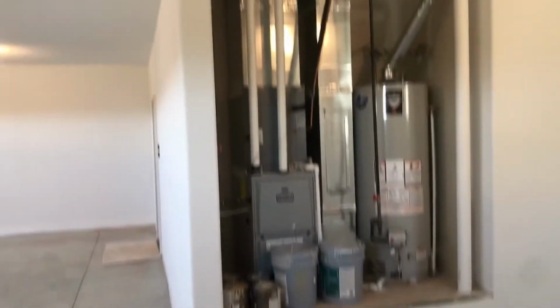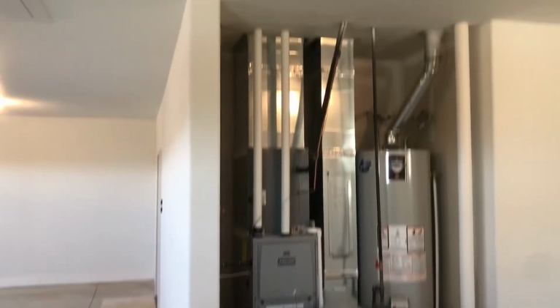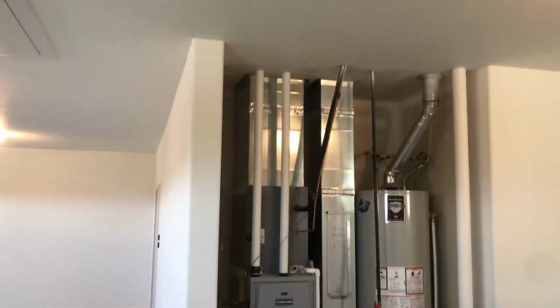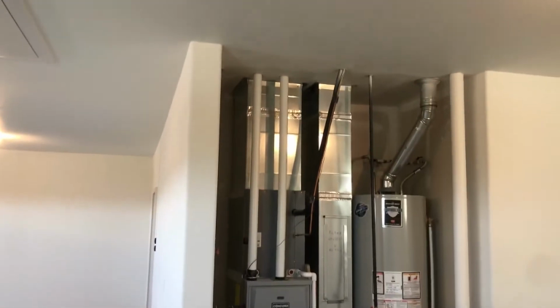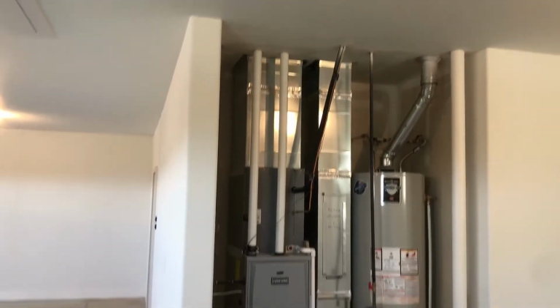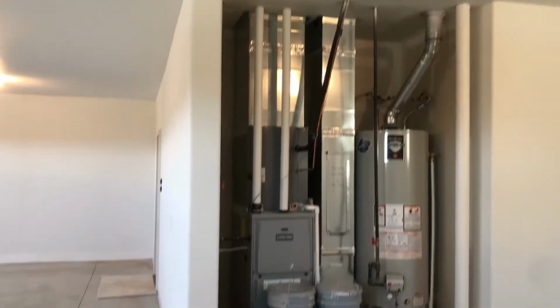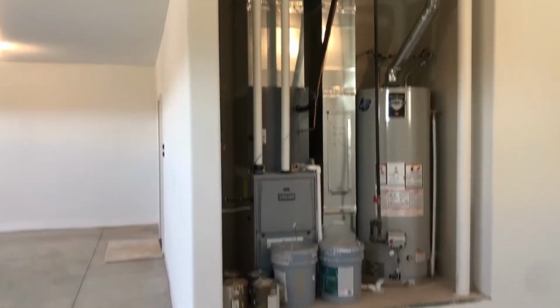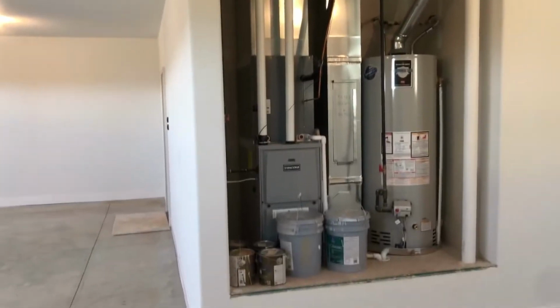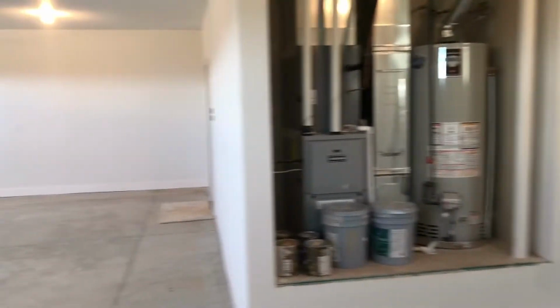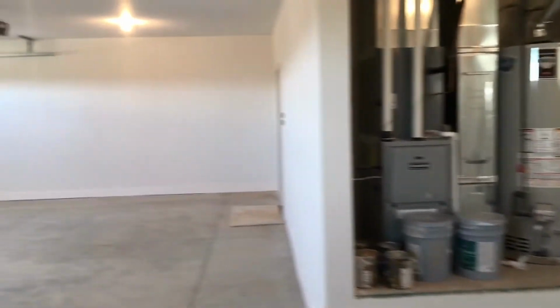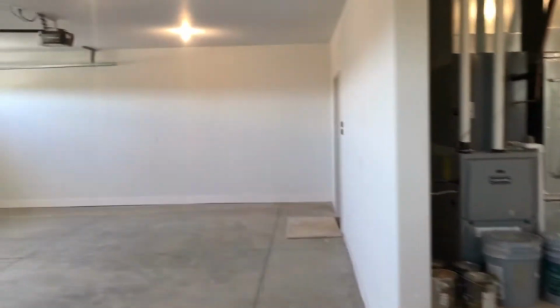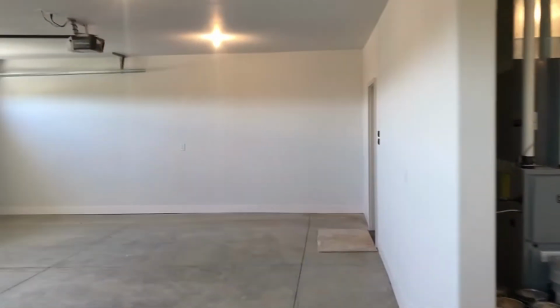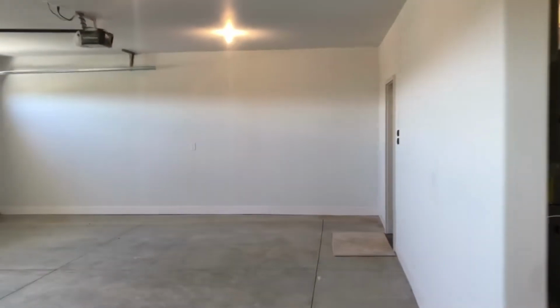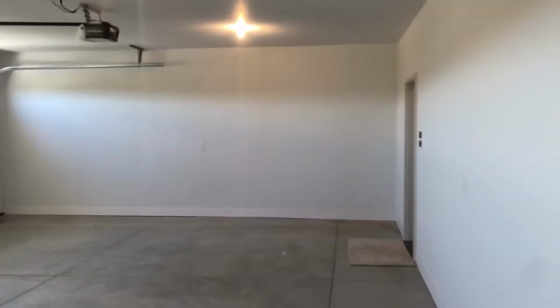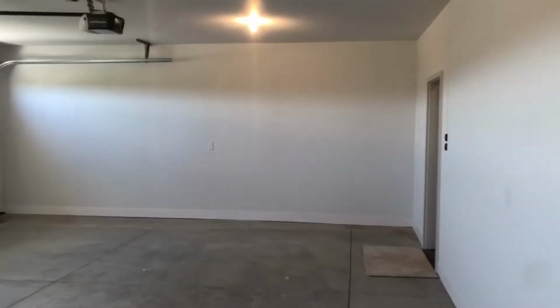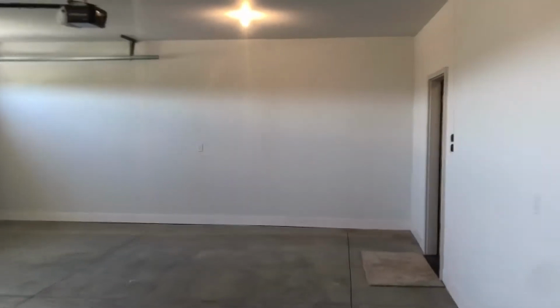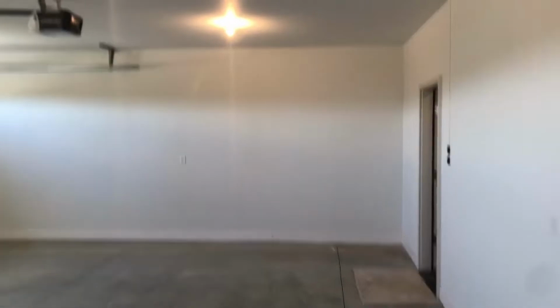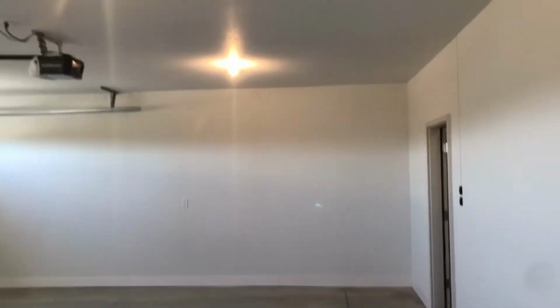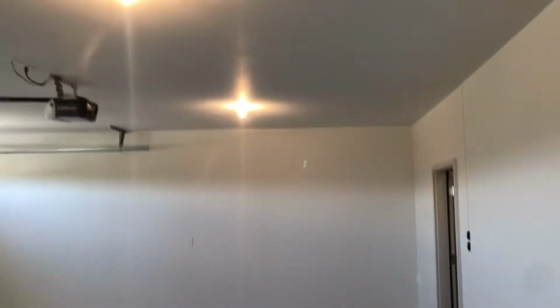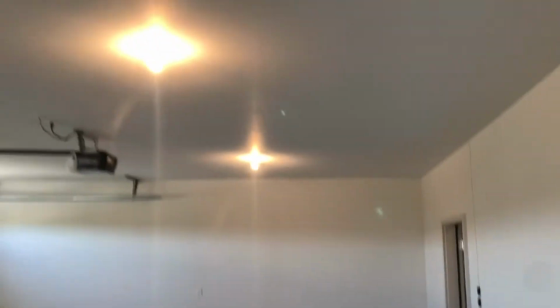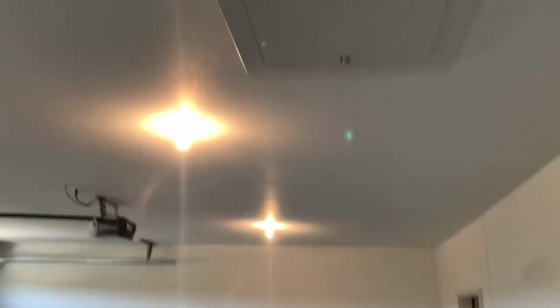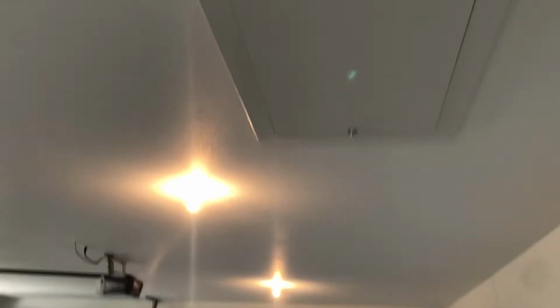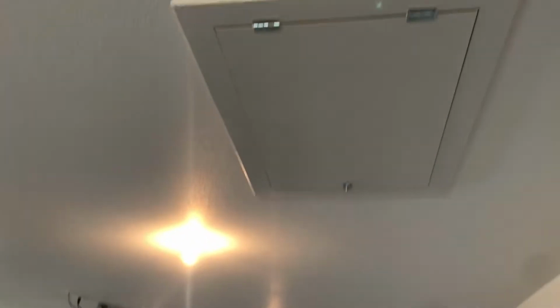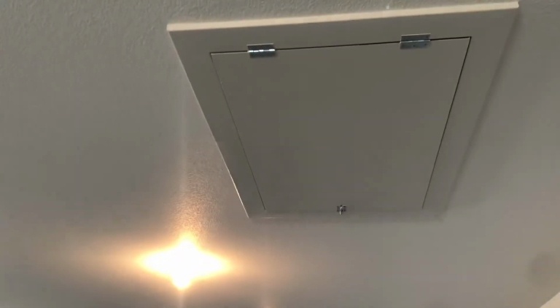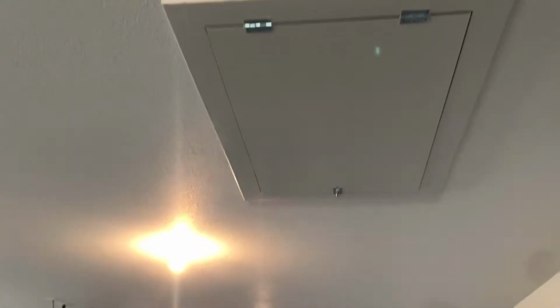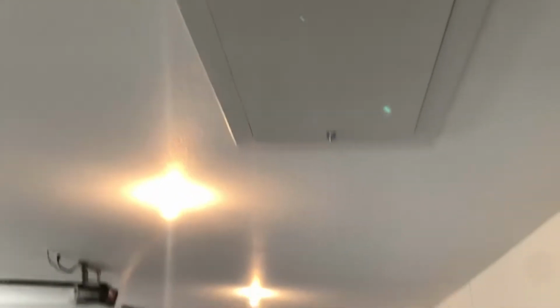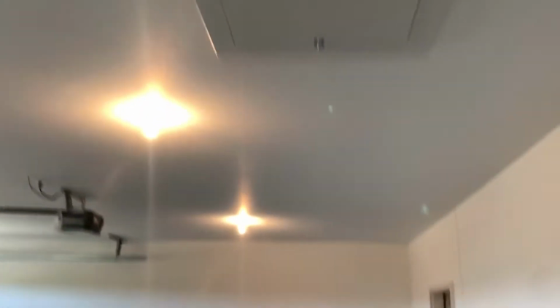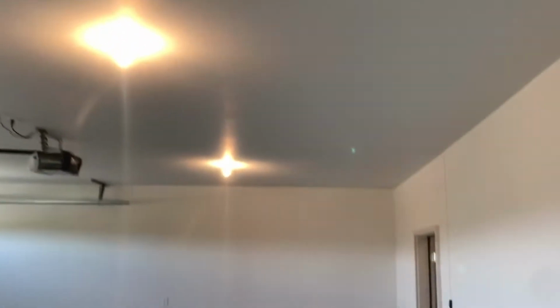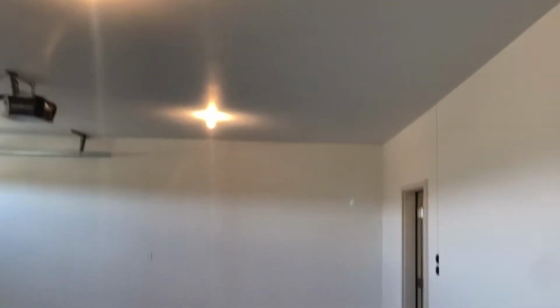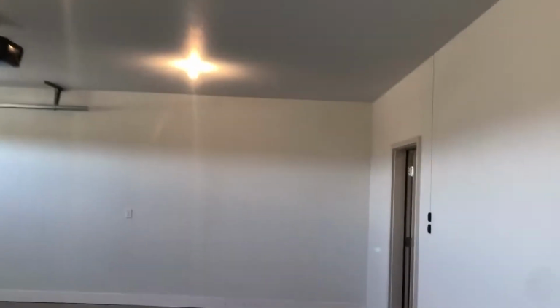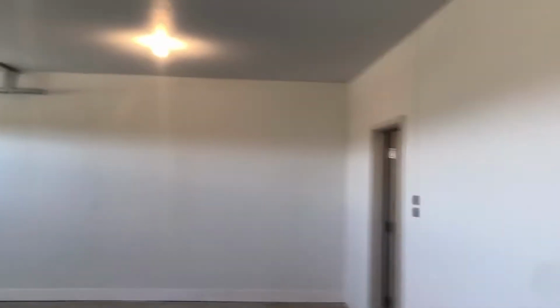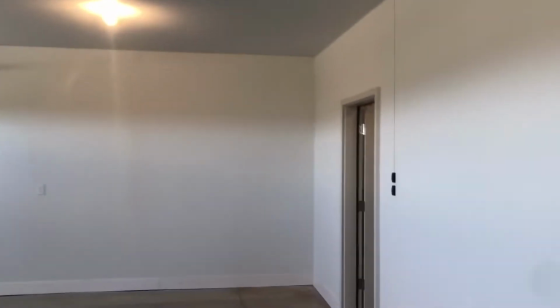You've got your high efficiency mechanicals. You've got some attic drop-down space — easy access there.